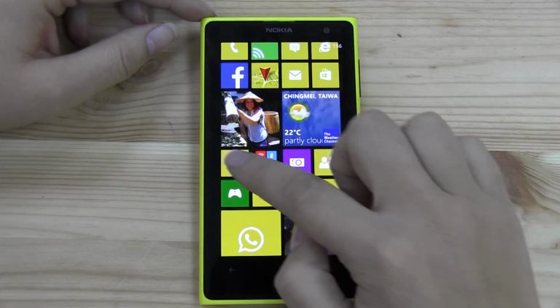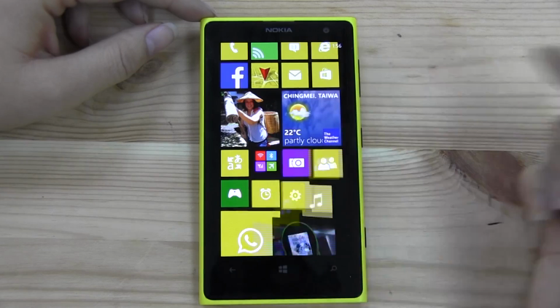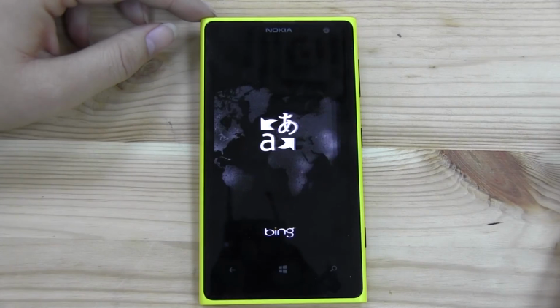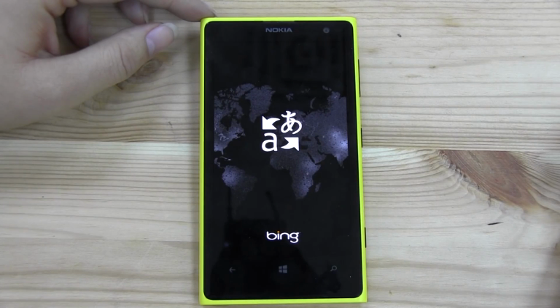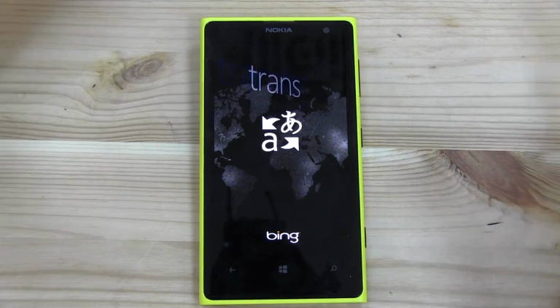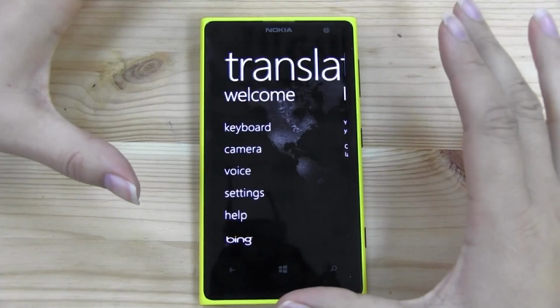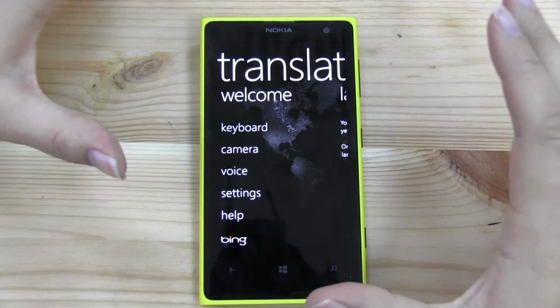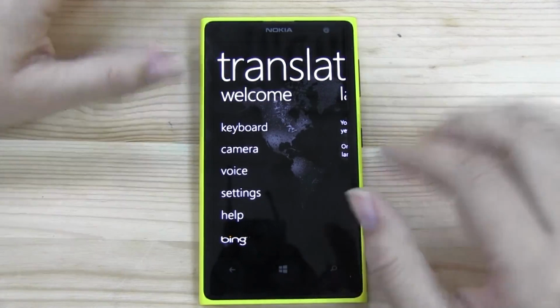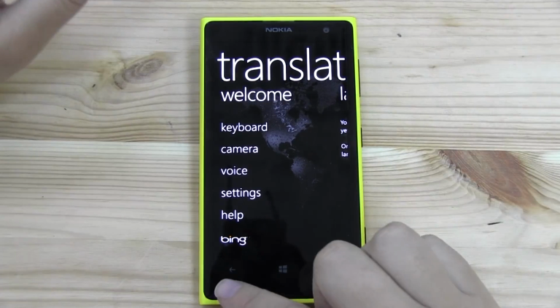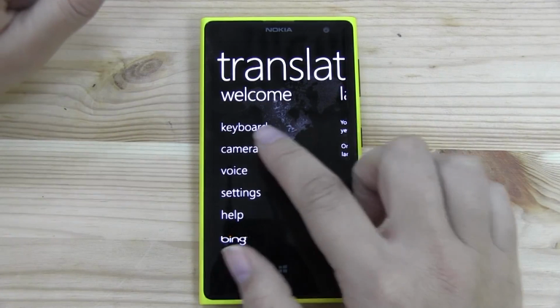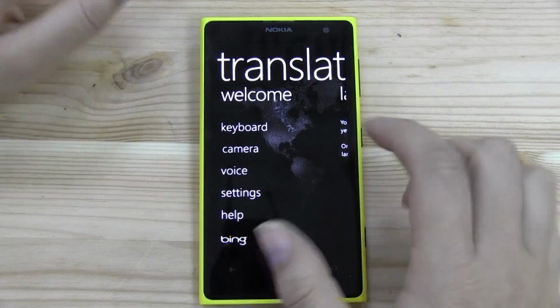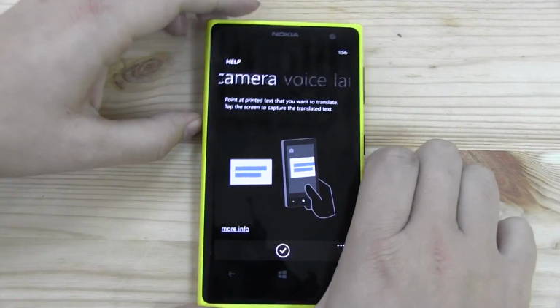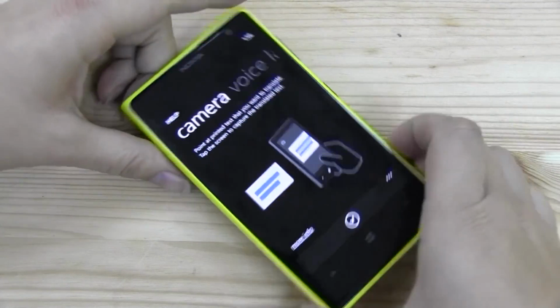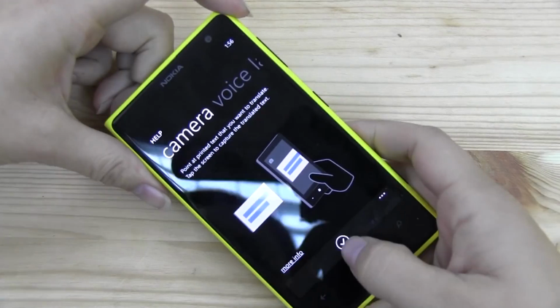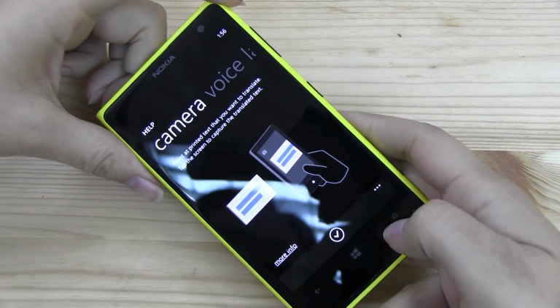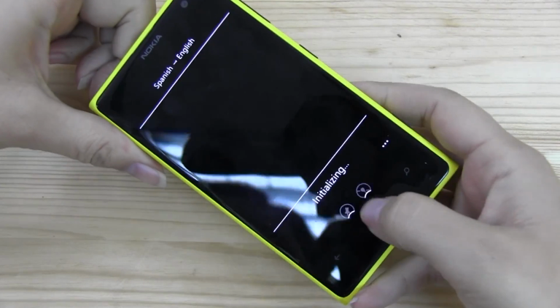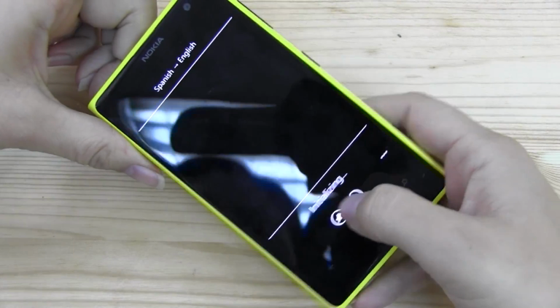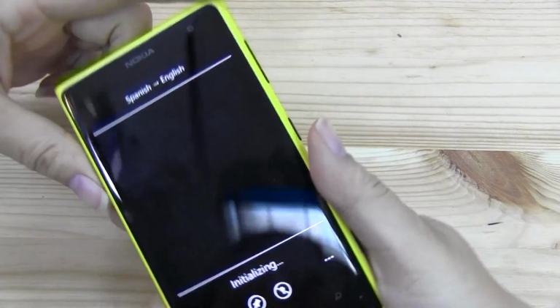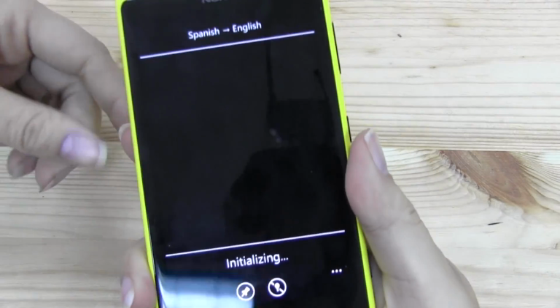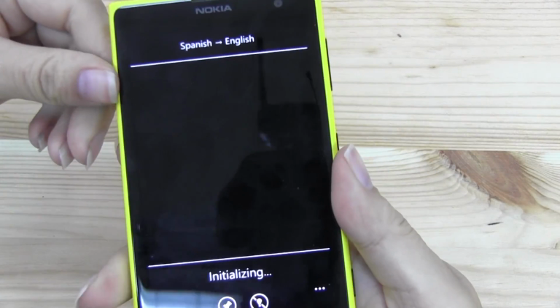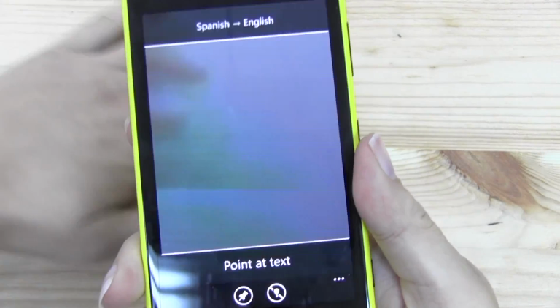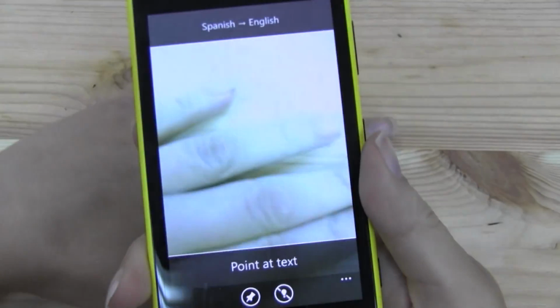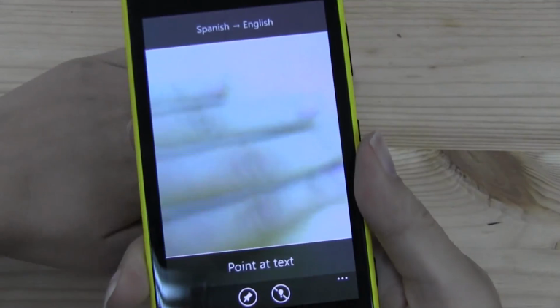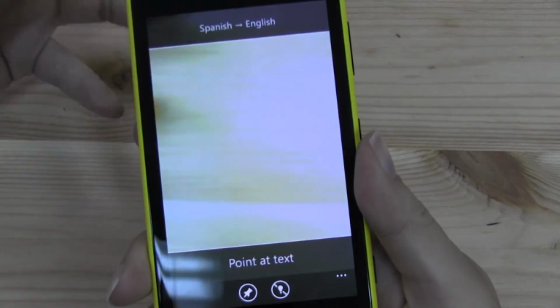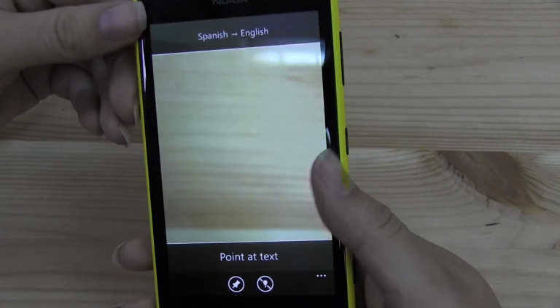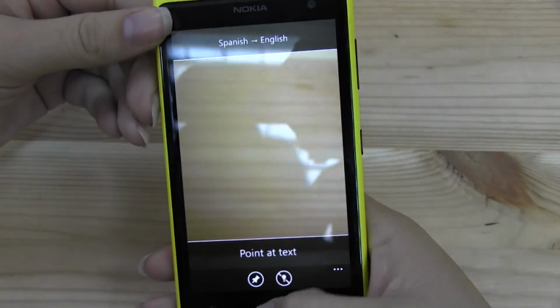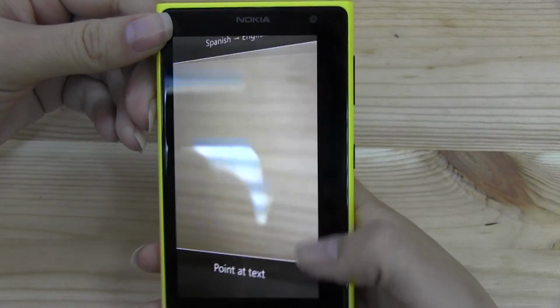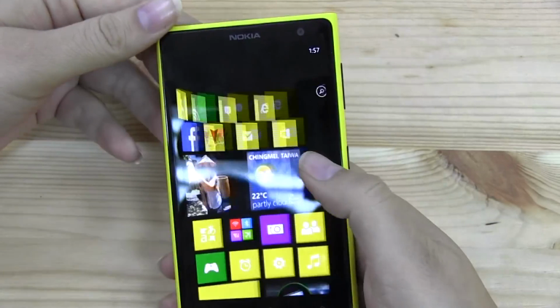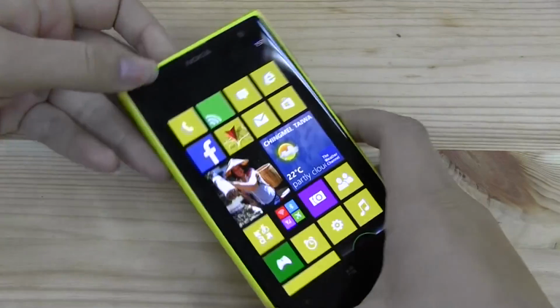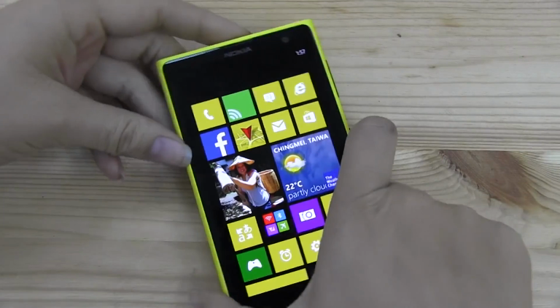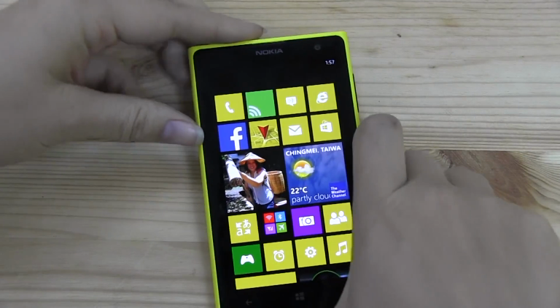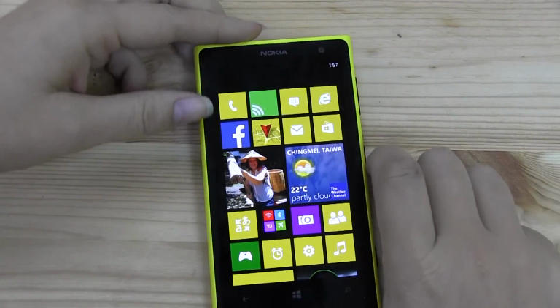The translator application on Windows Phone is one of the best around. It has a camera mode so you can point it at text and it will auto-translate it. You've probably all seen that kind of feature before.